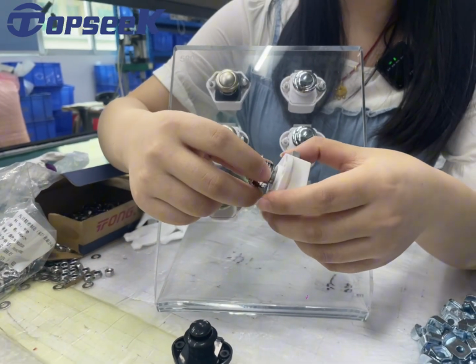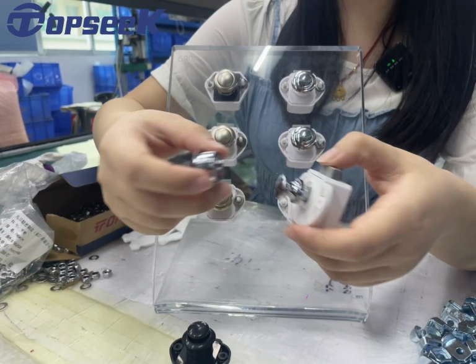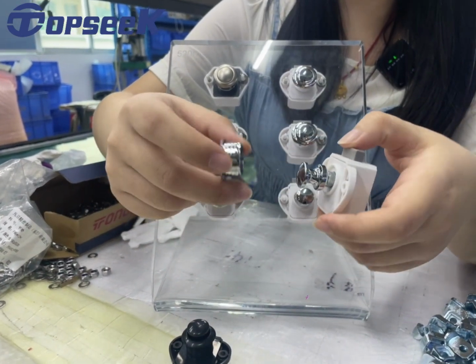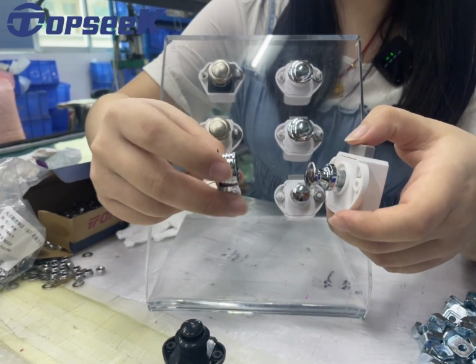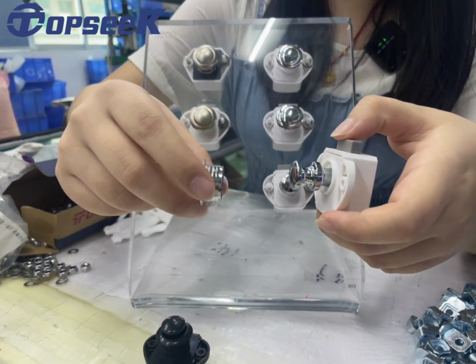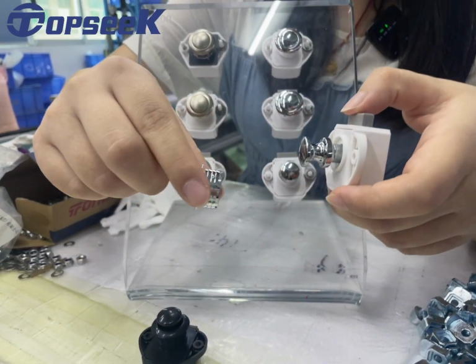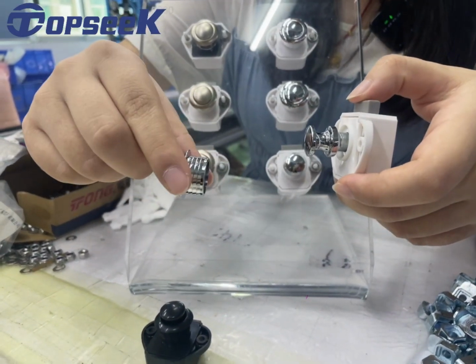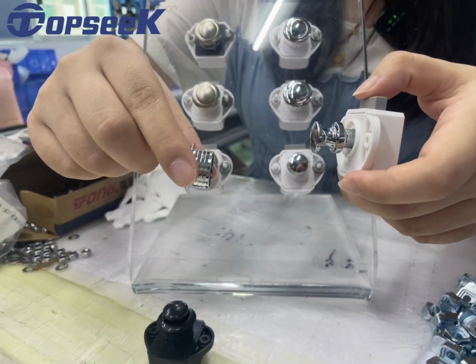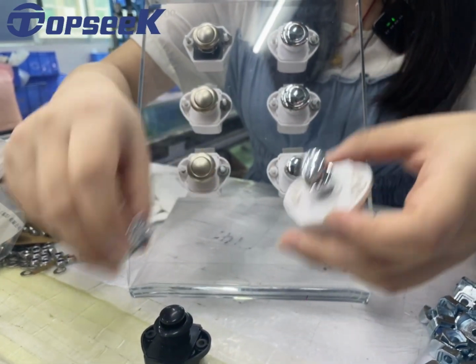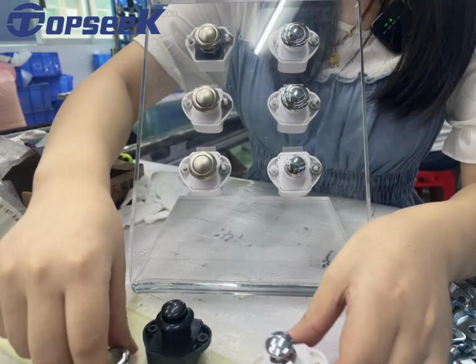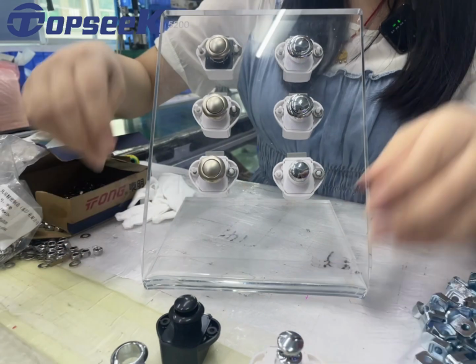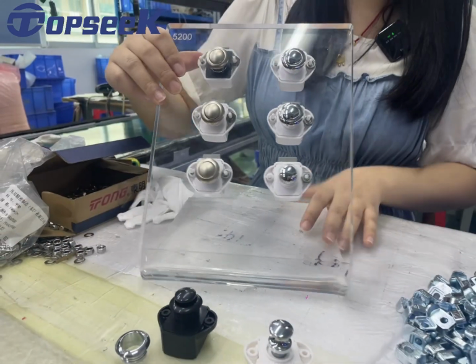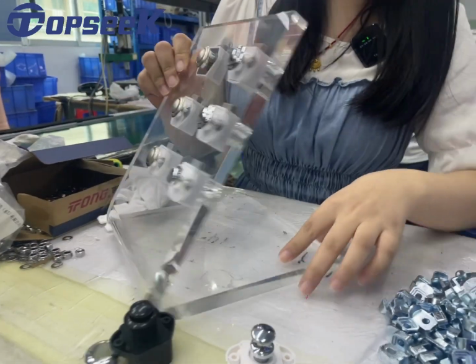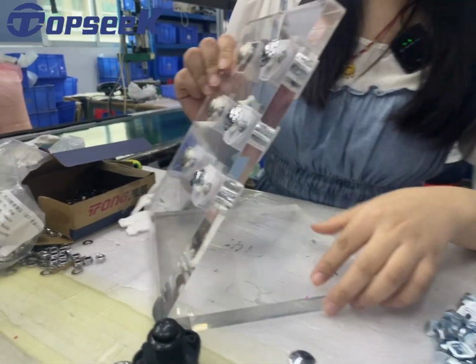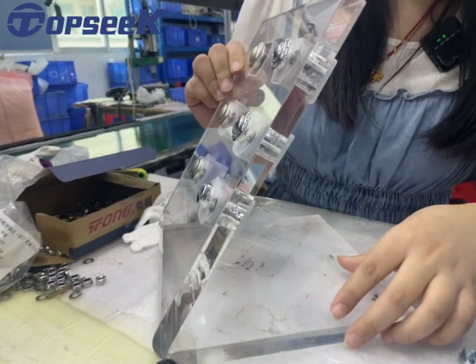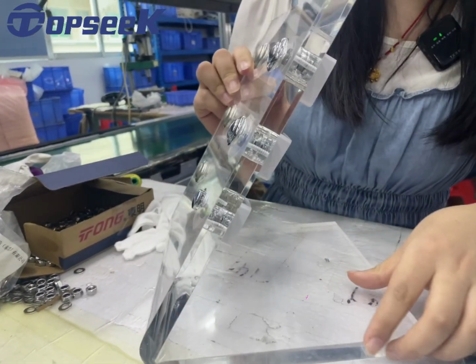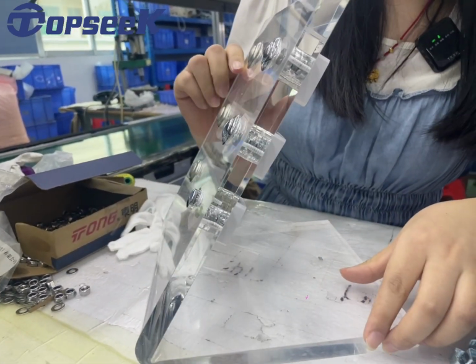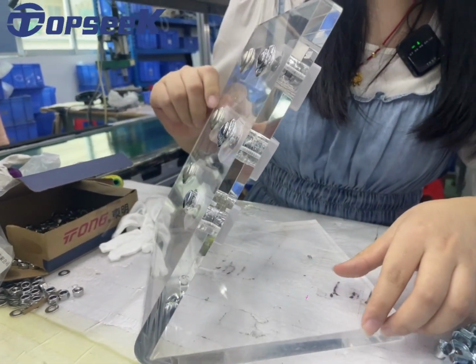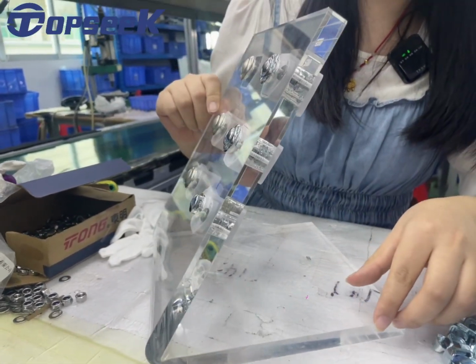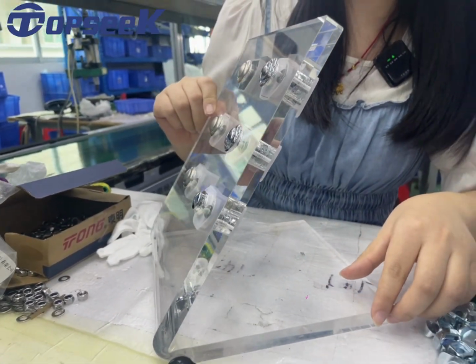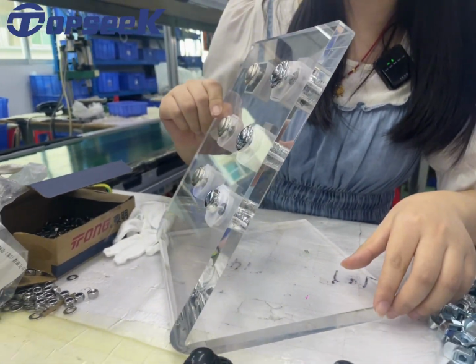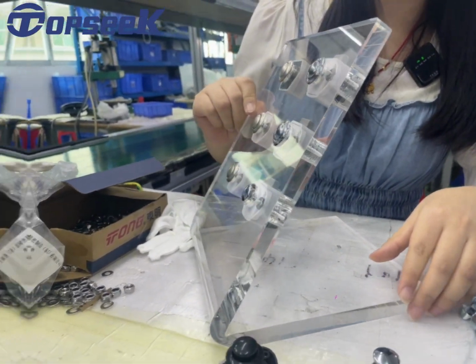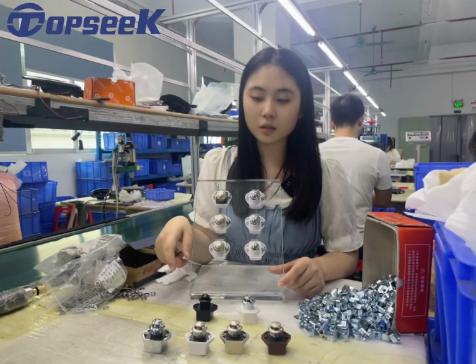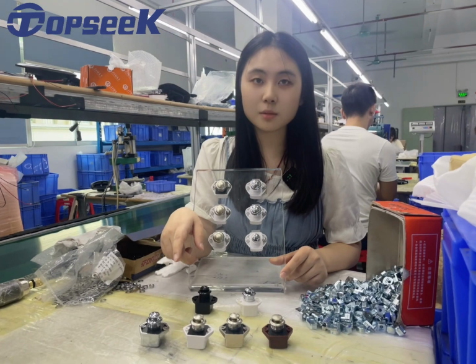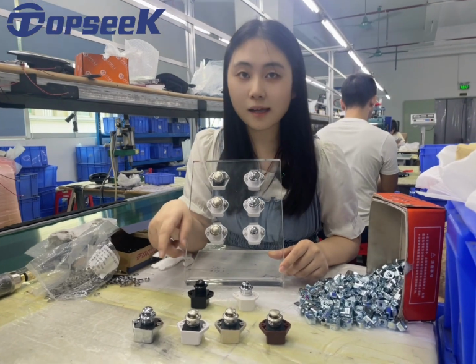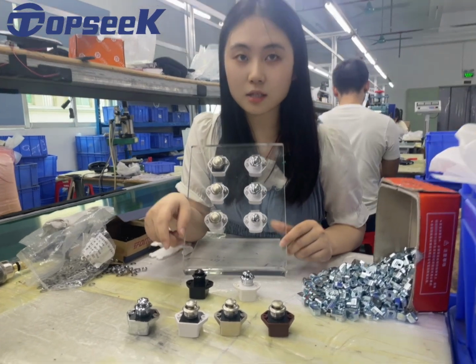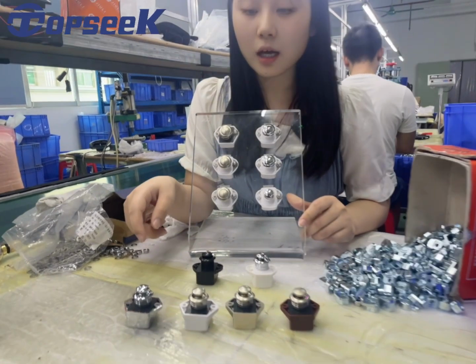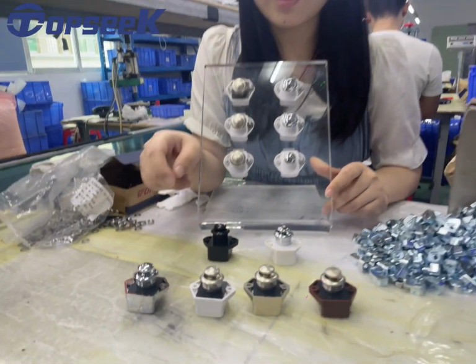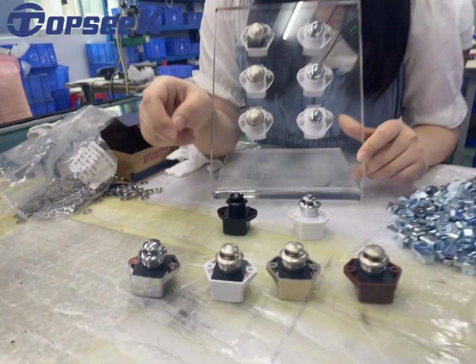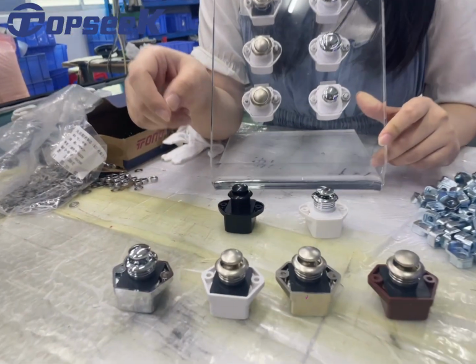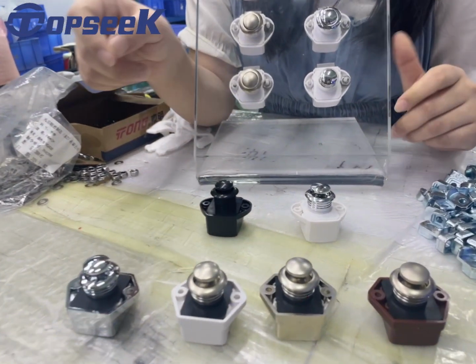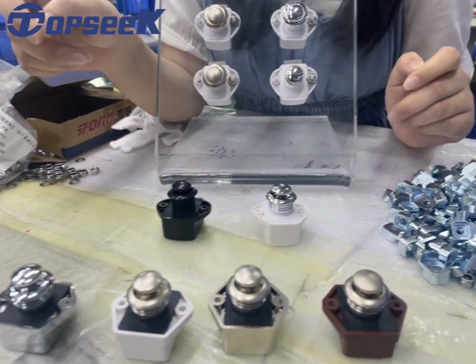Cut-out size is 20 millimeters. The door thickness is 18 millimeters. Multiple colors are available — you can choose your favorite.